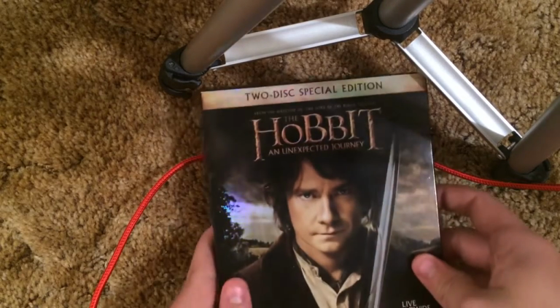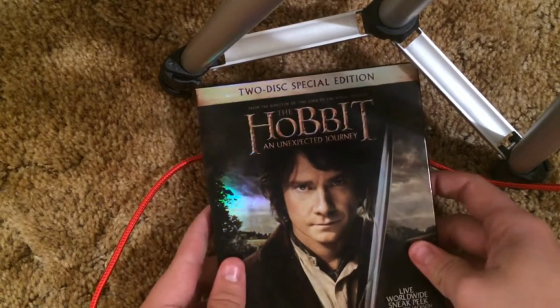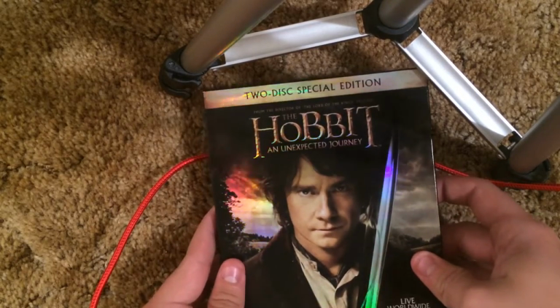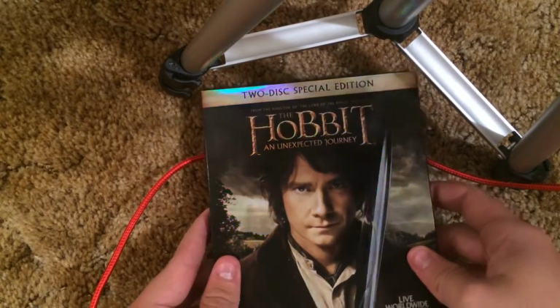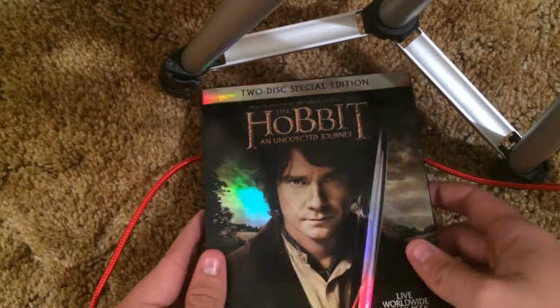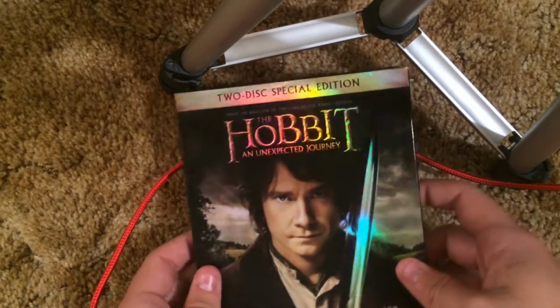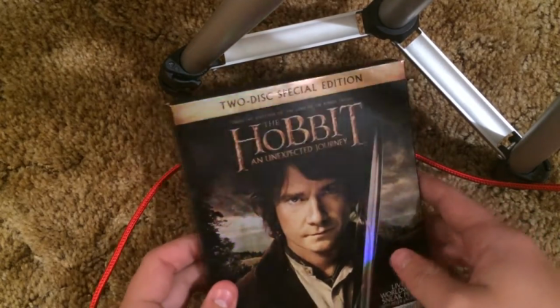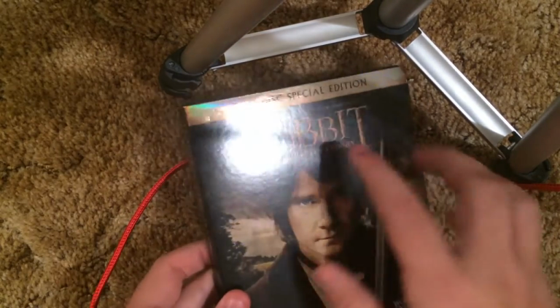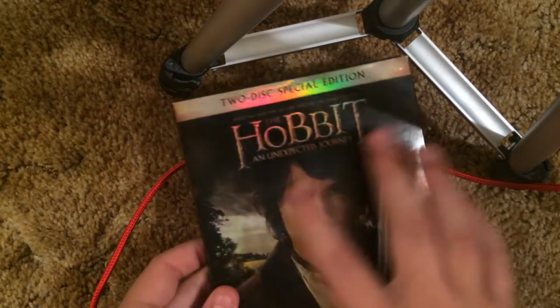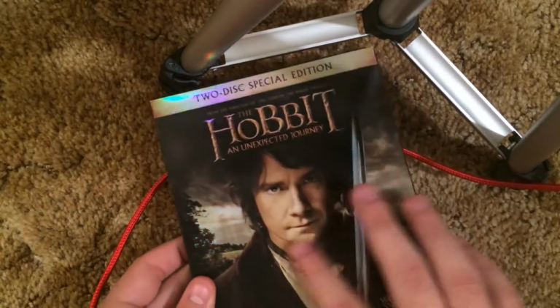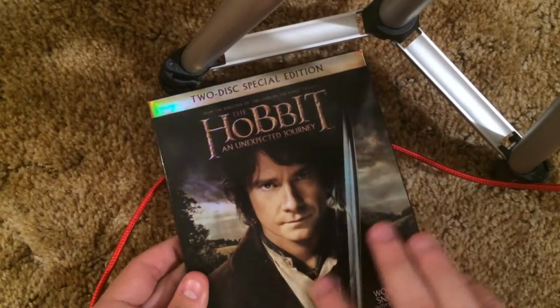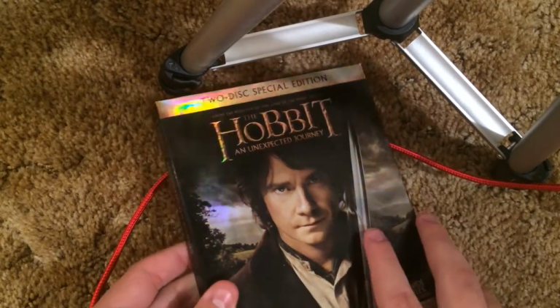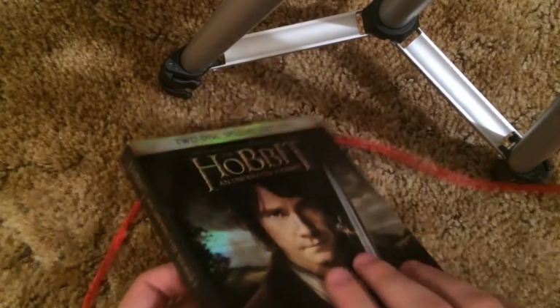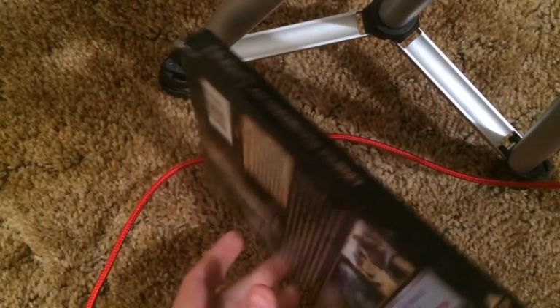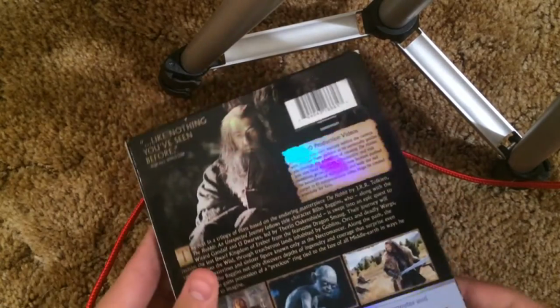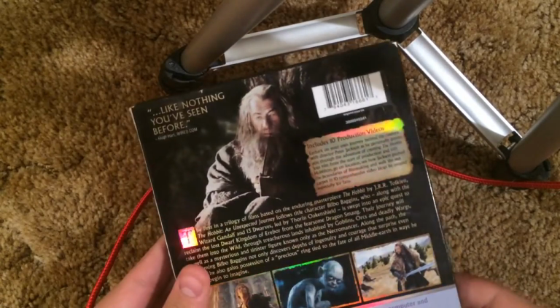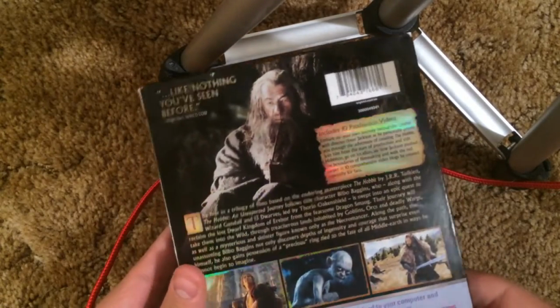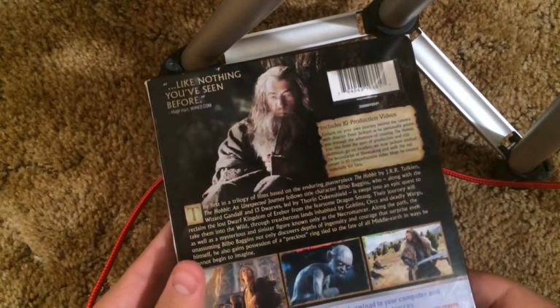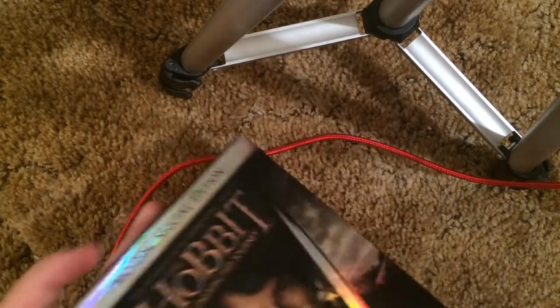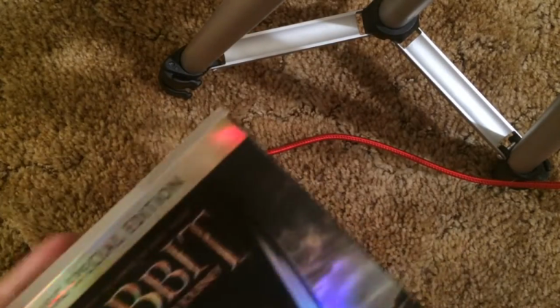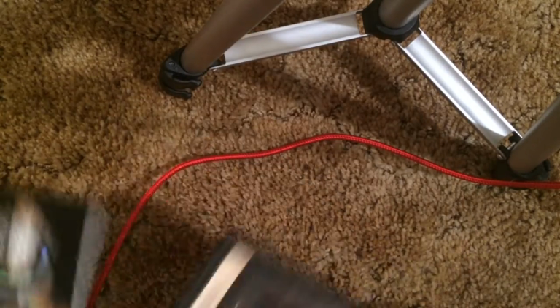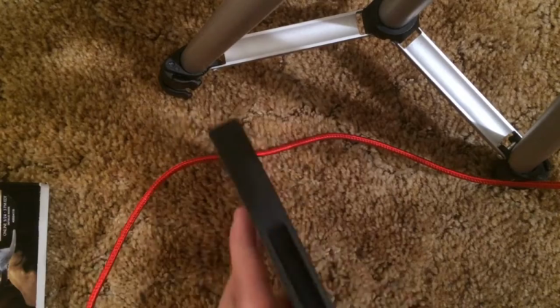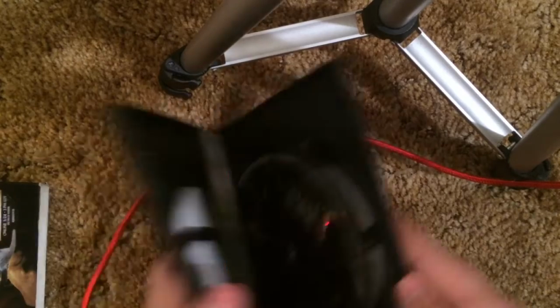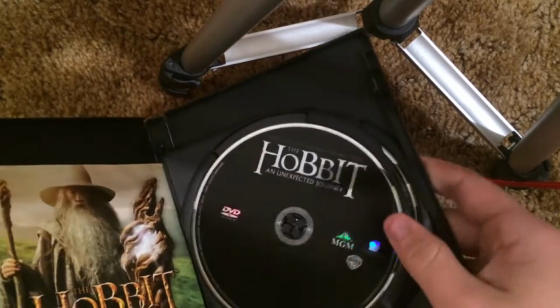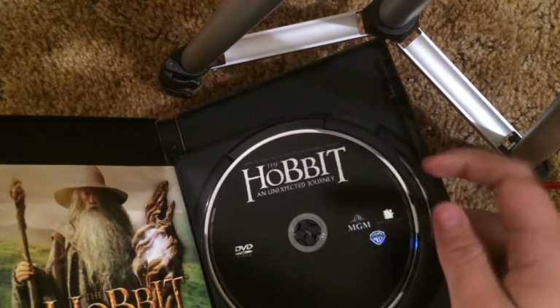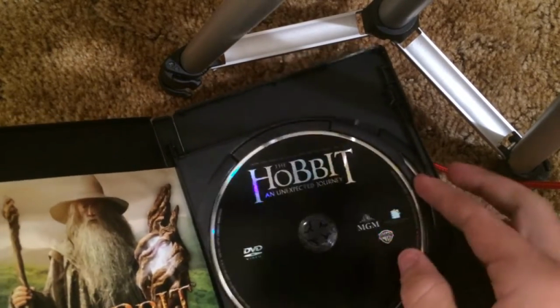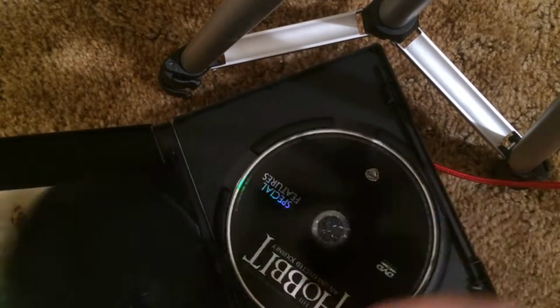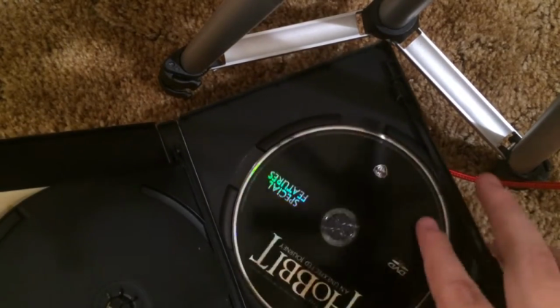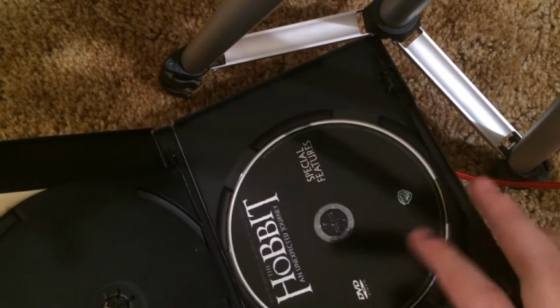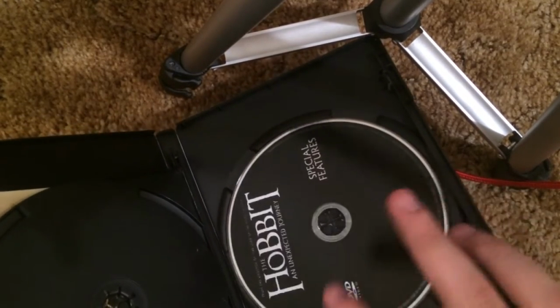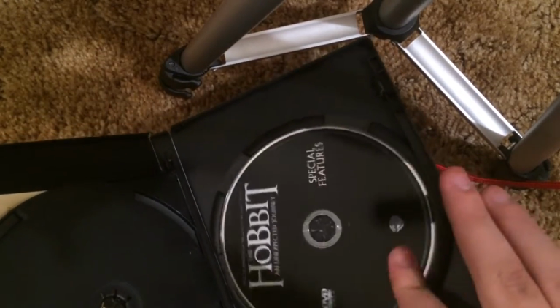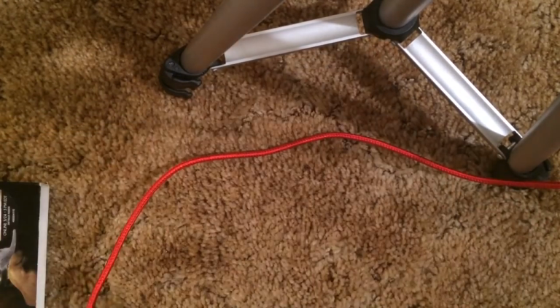Hobbit: An Unexpected Journey — again another one of those flat slipcovers, just shiny, that's about it. Disc one and disc two — disc two has special features.